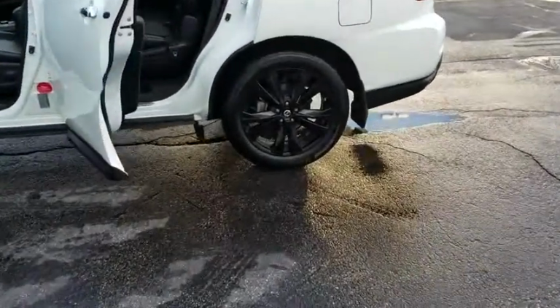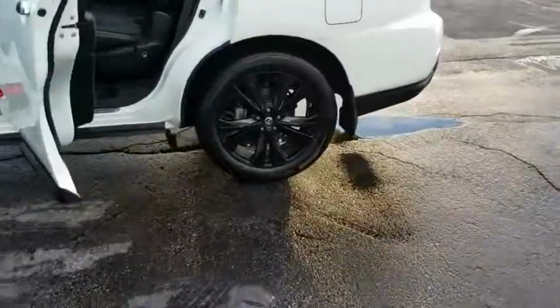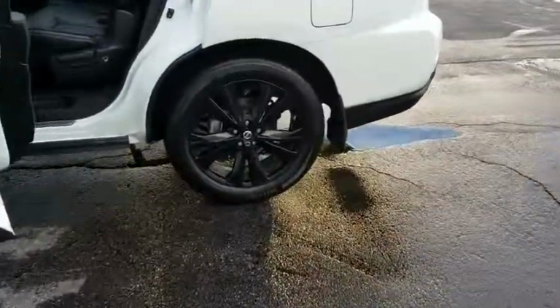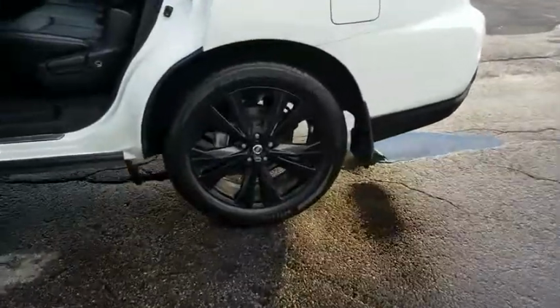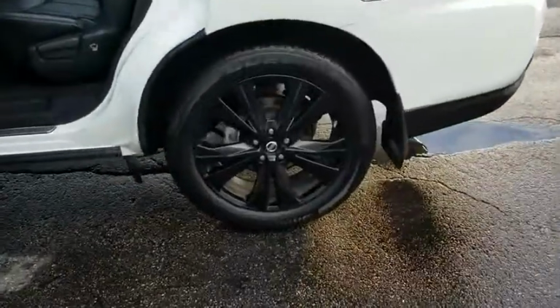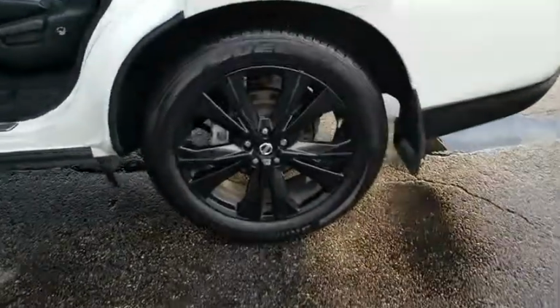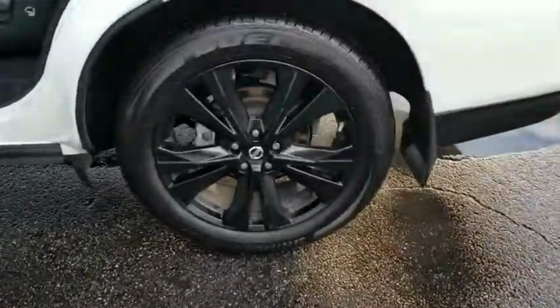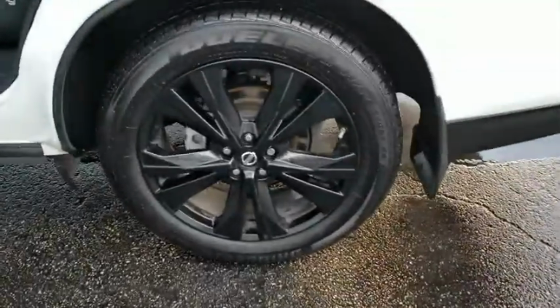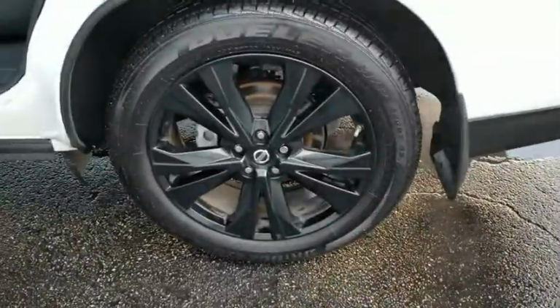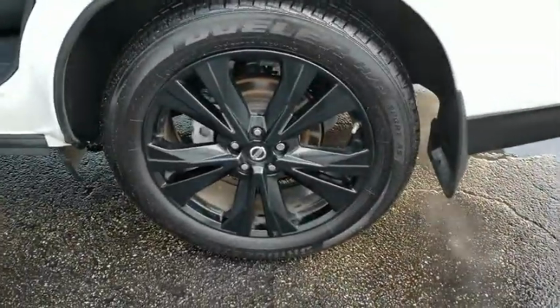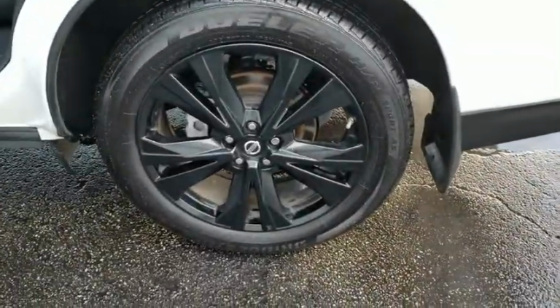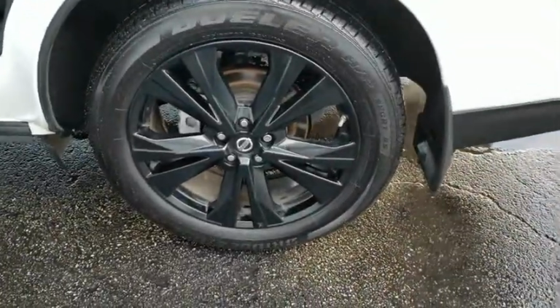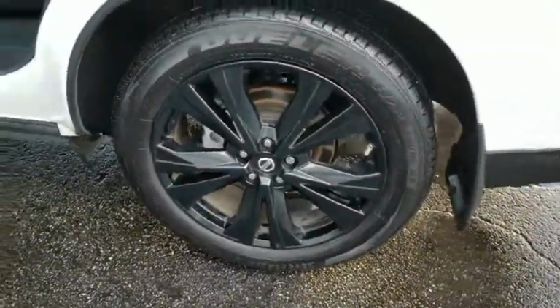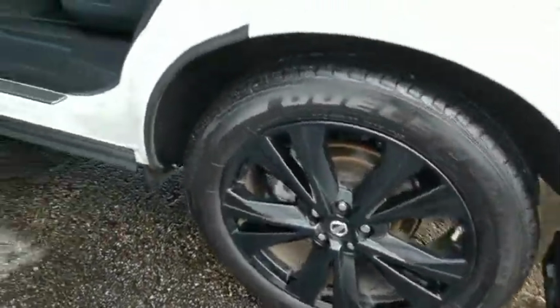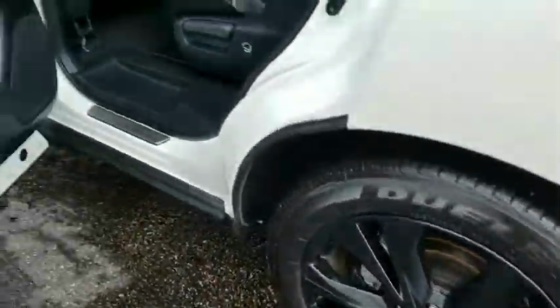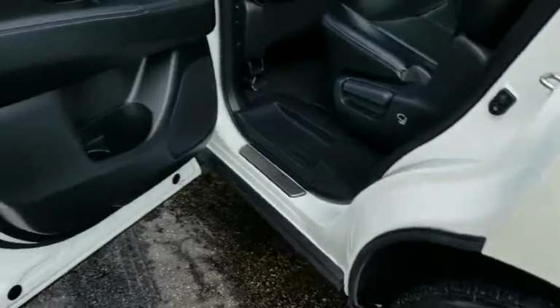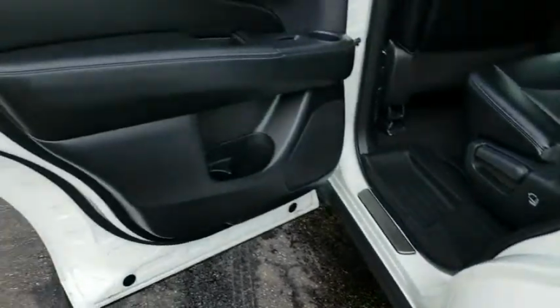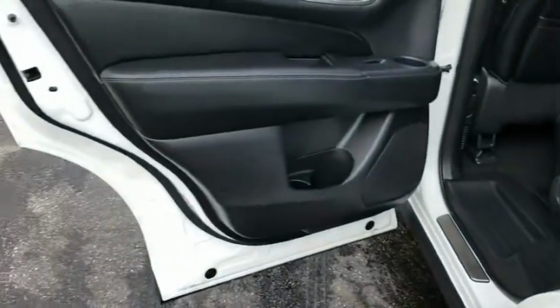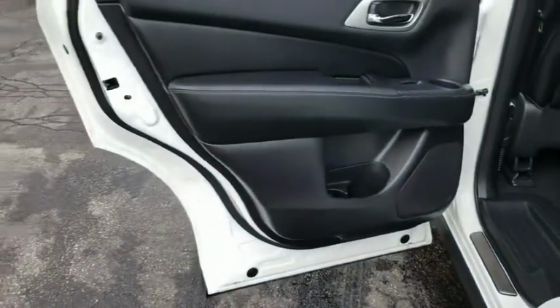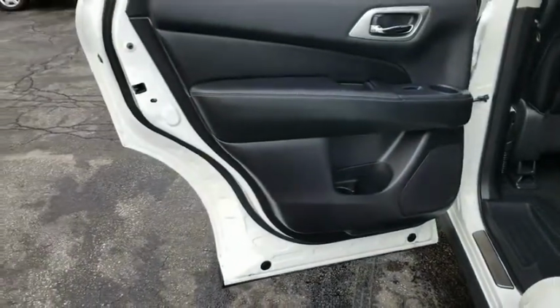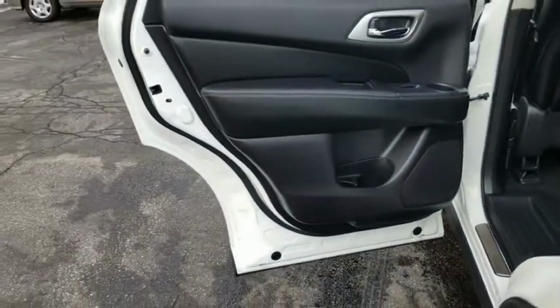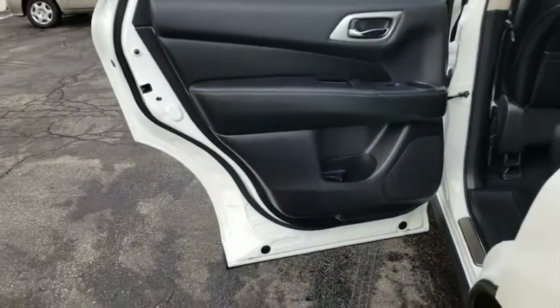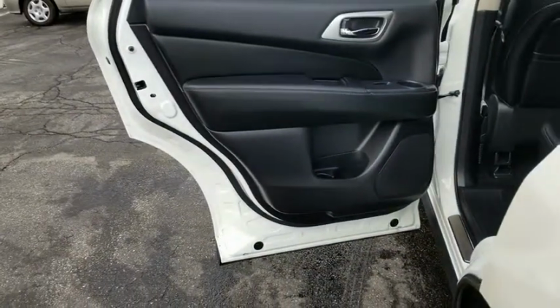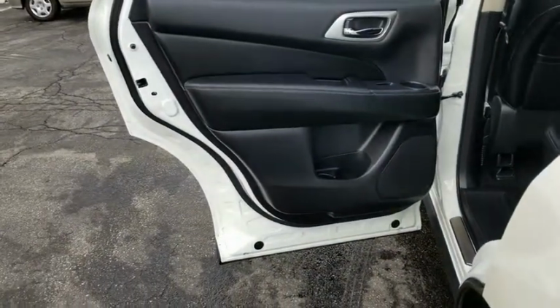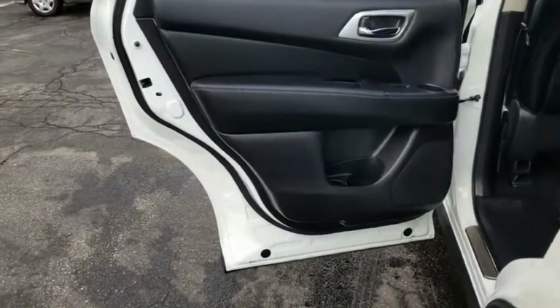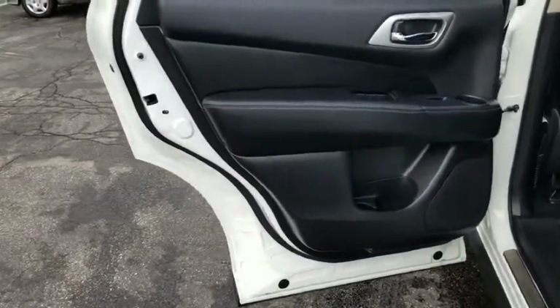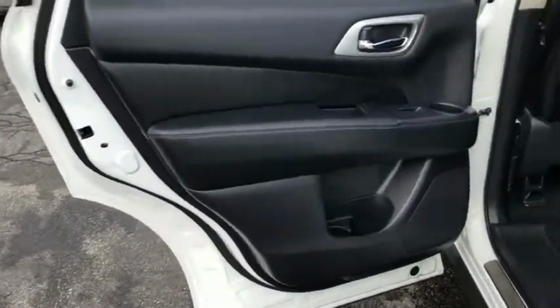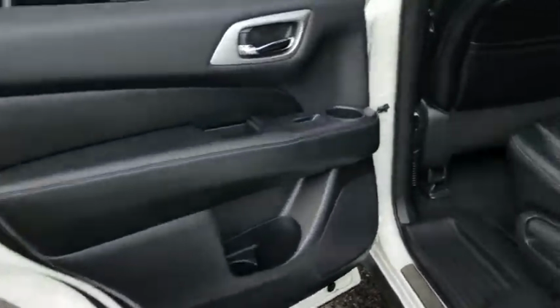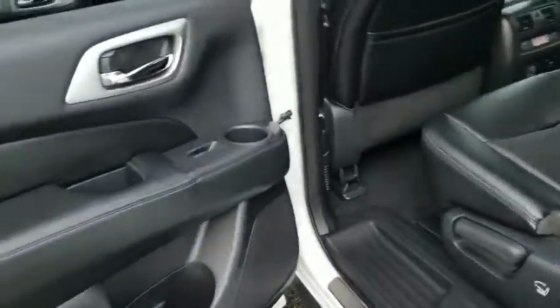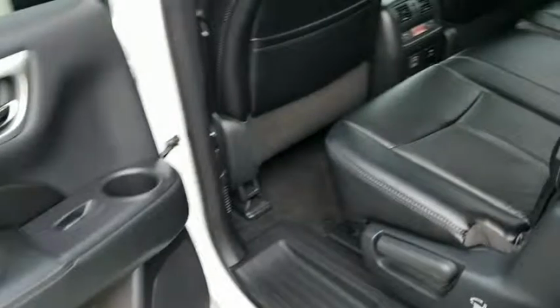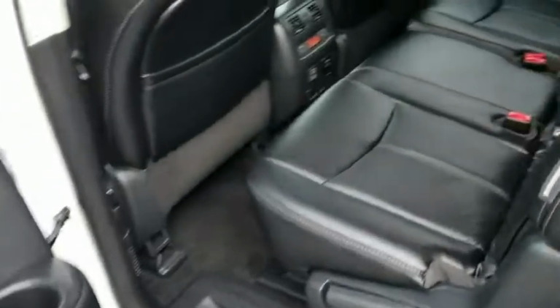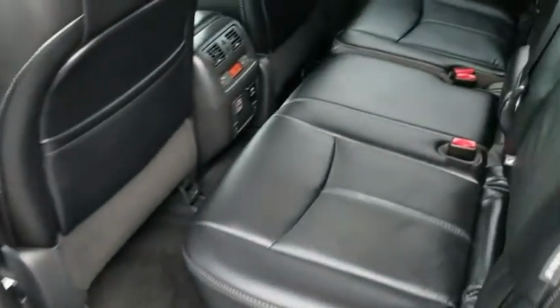Navigation system, steering wheel audio controls, Bluetooth, leather-wrapped steering wheel, adjustable steering wheel, power steering, four-wheel drive, keyless start, cruise control, aluminum wheels.